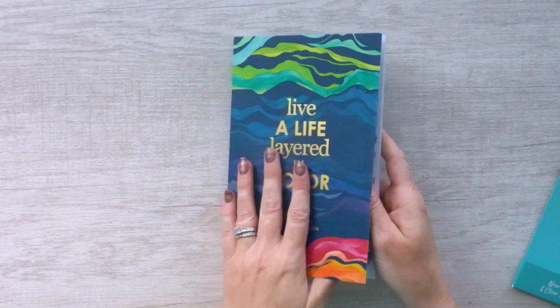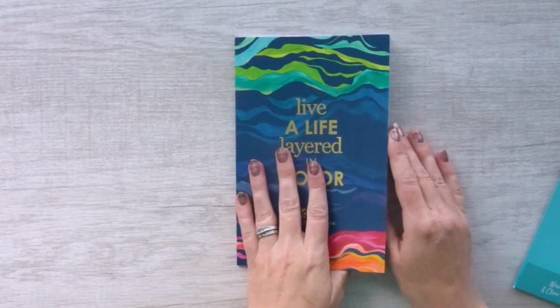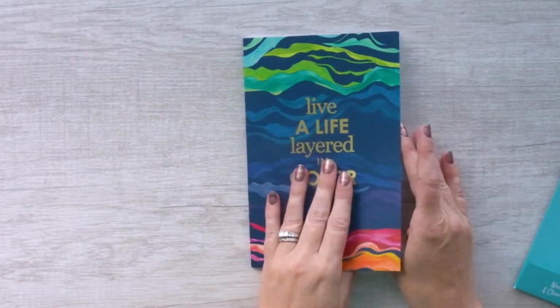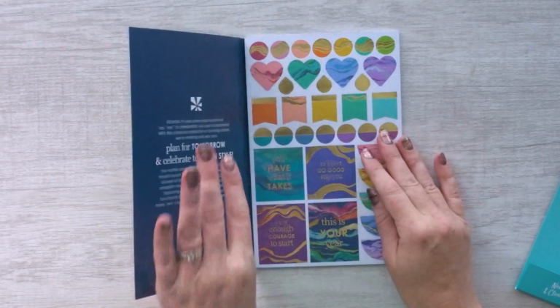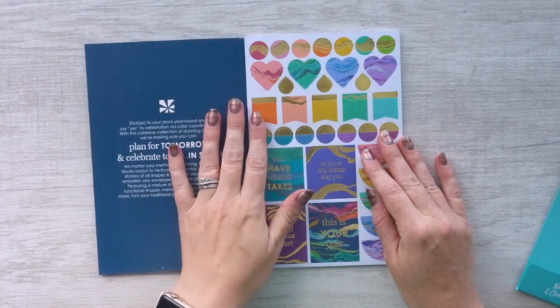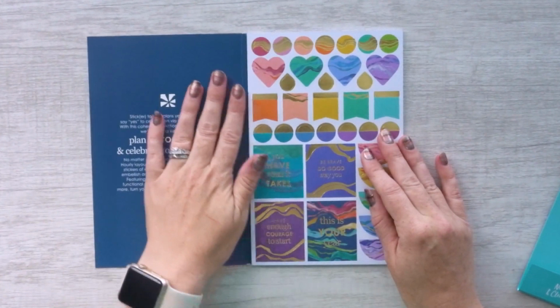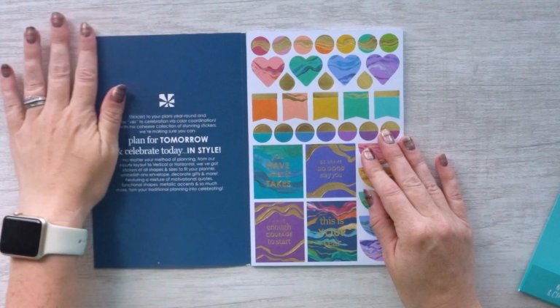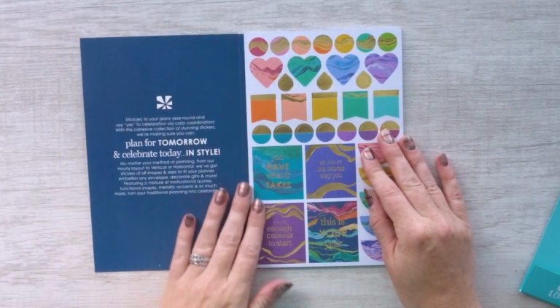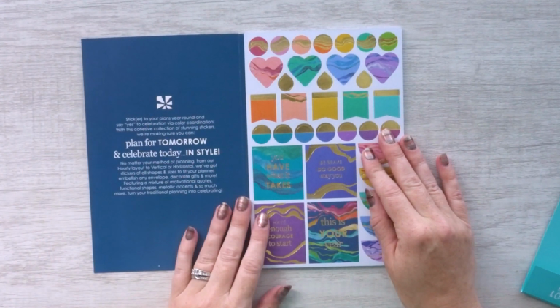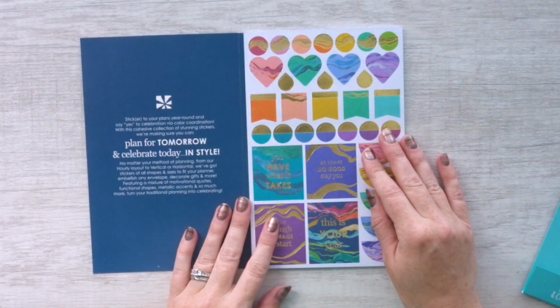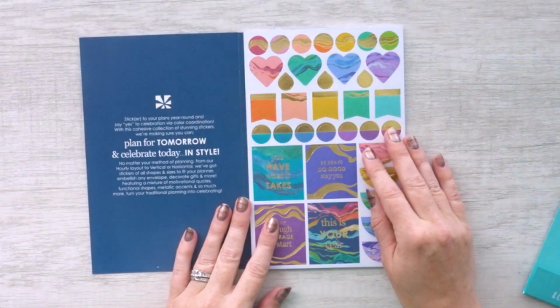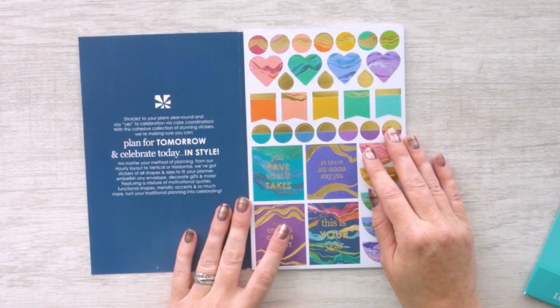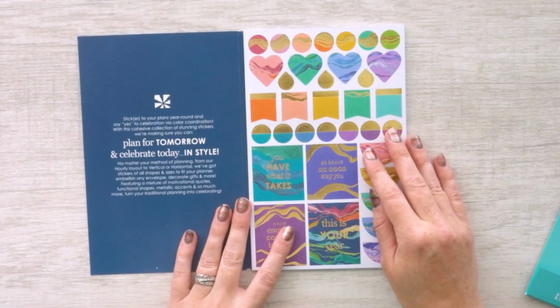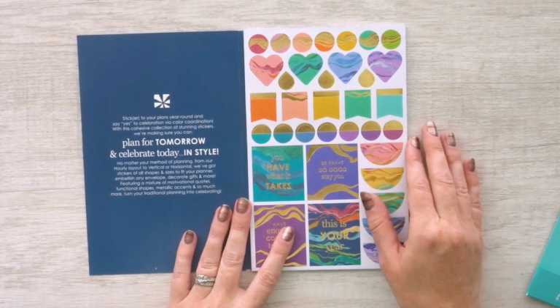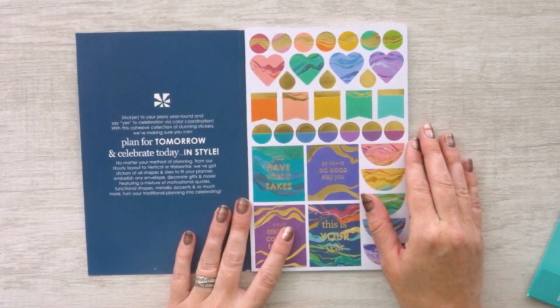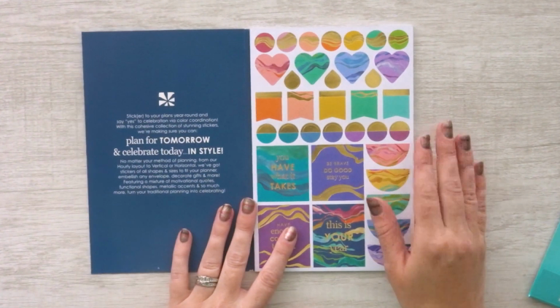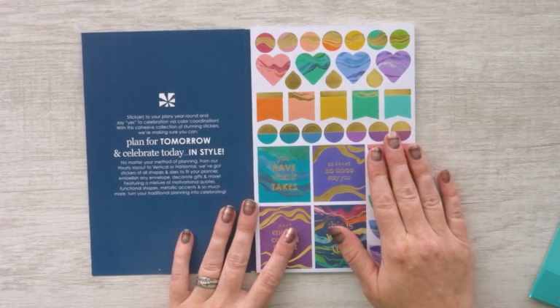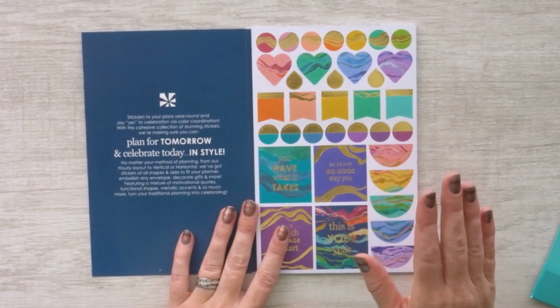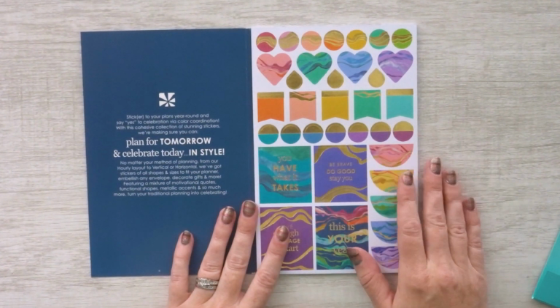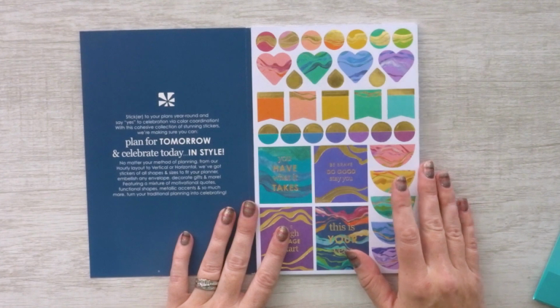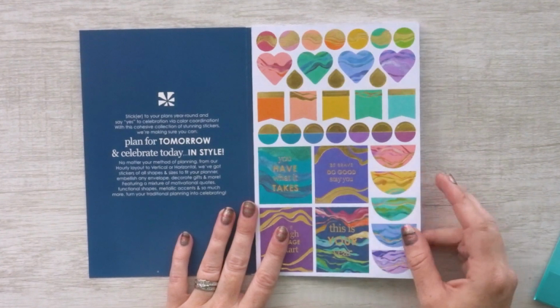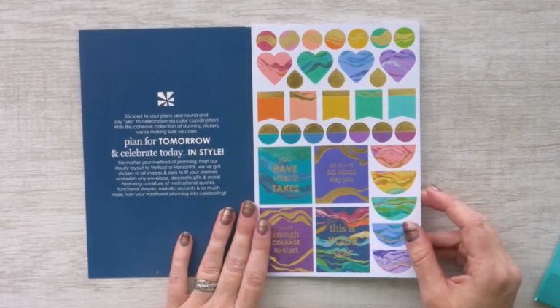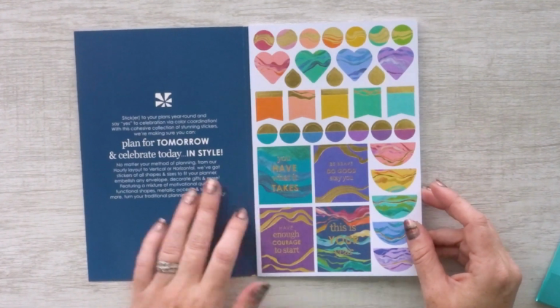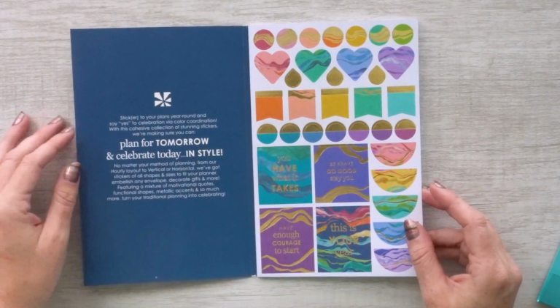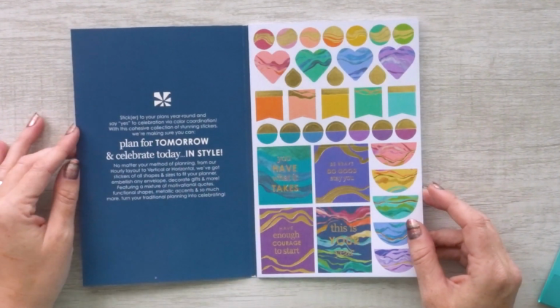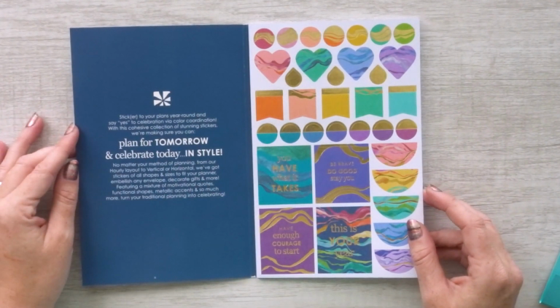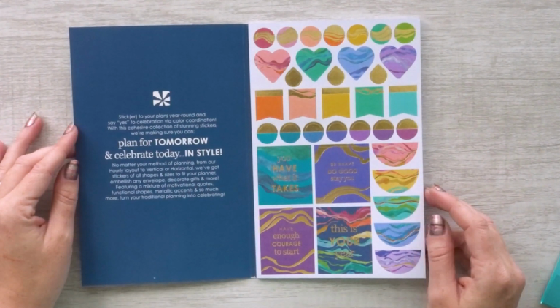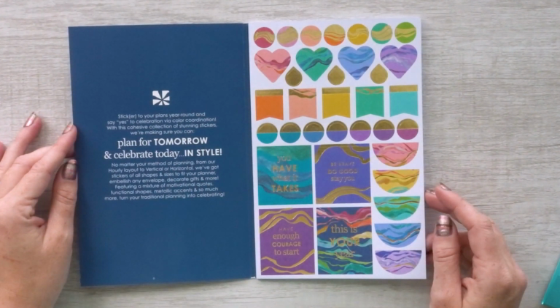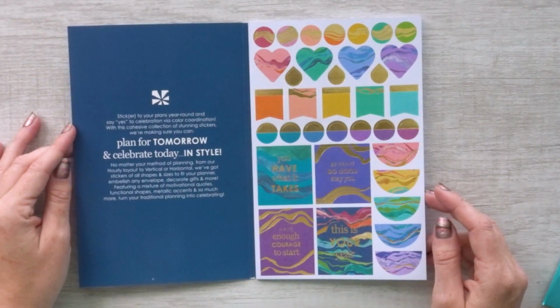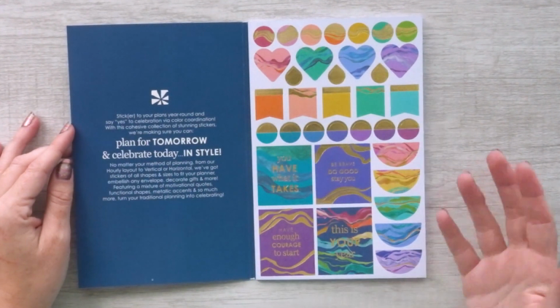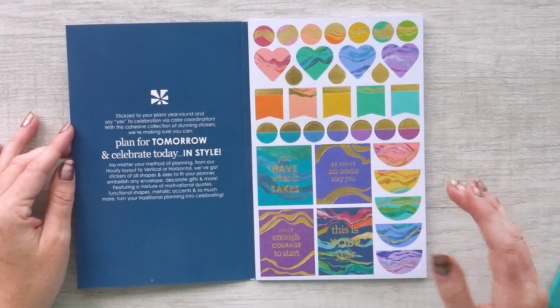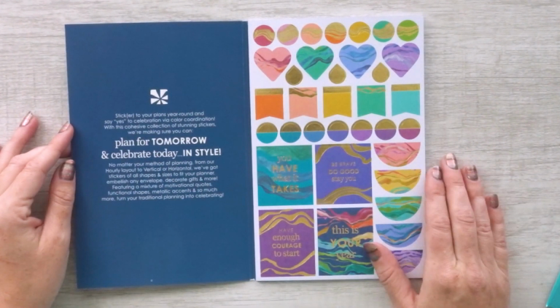Let's go ahead and open this up. It says it has 525 stickers in it. I don't know exactly how many sheets — we're going to find out together. I'm really excited.